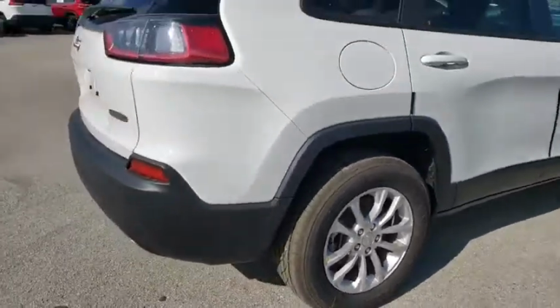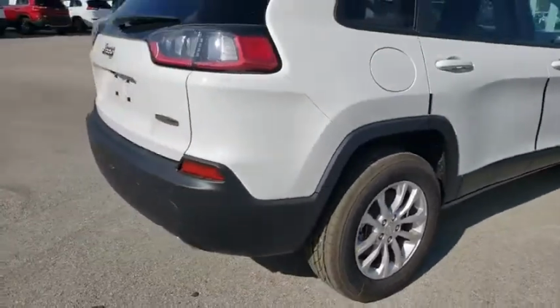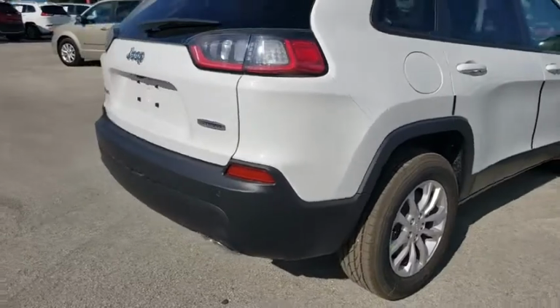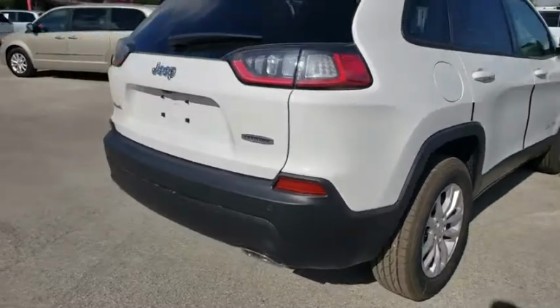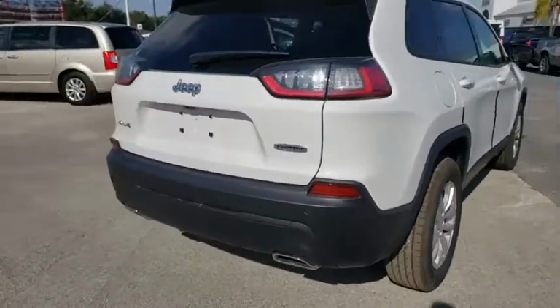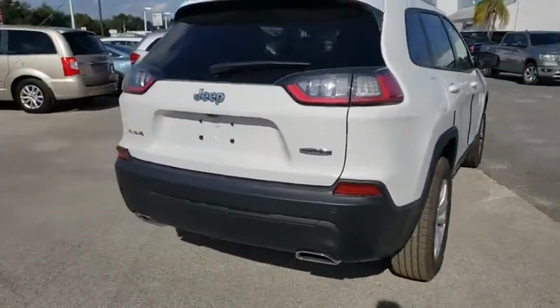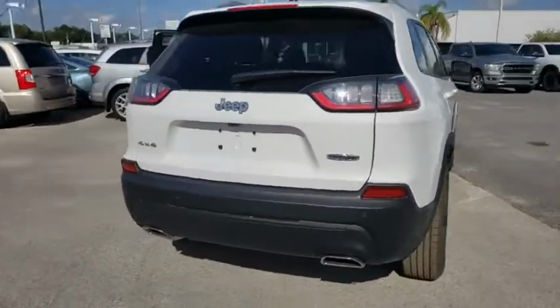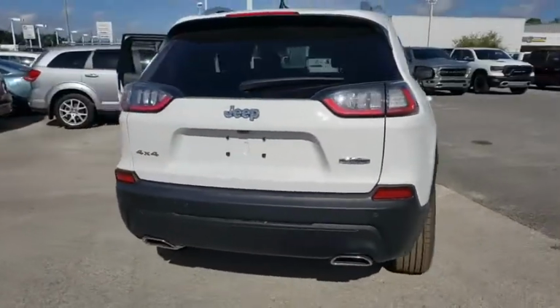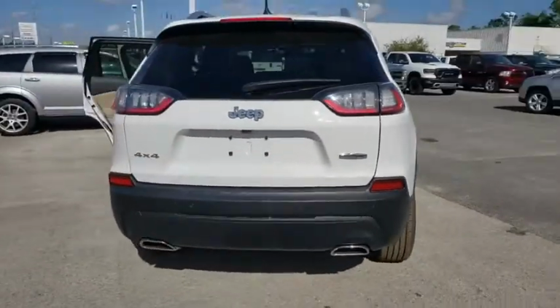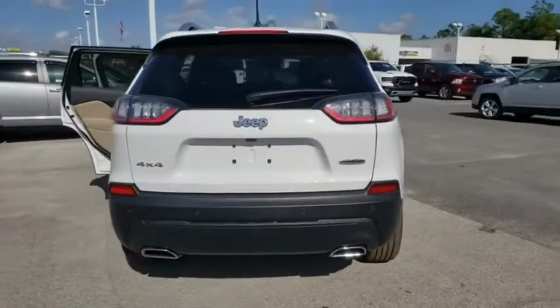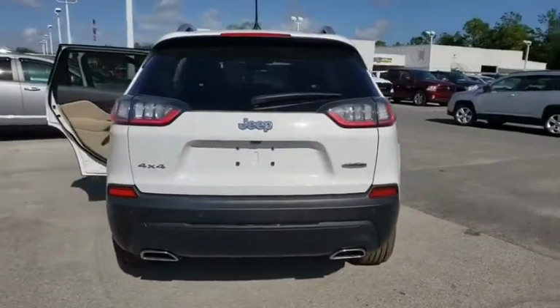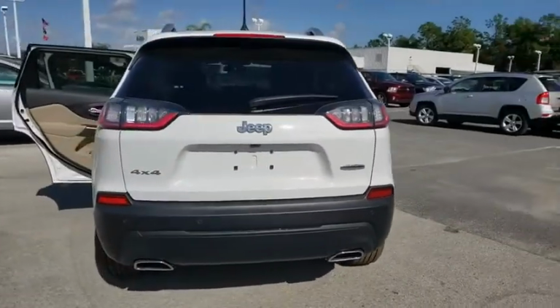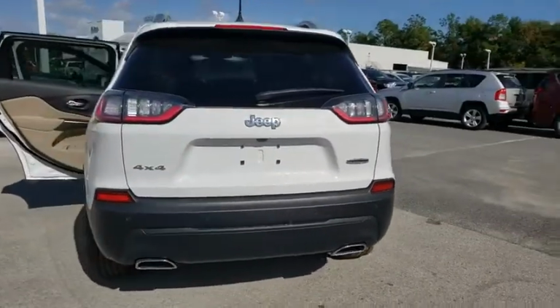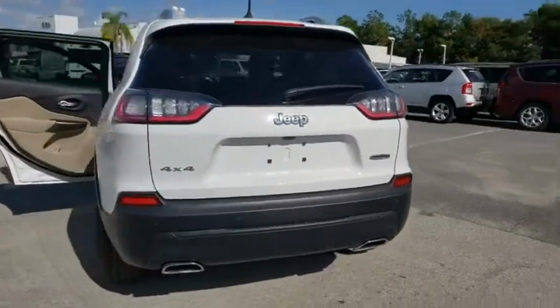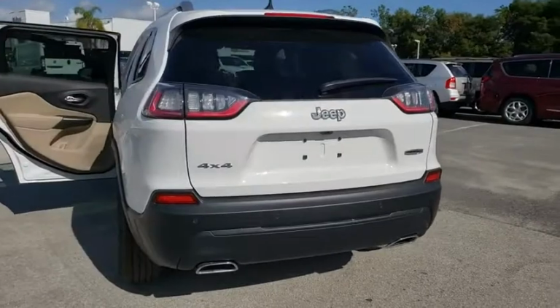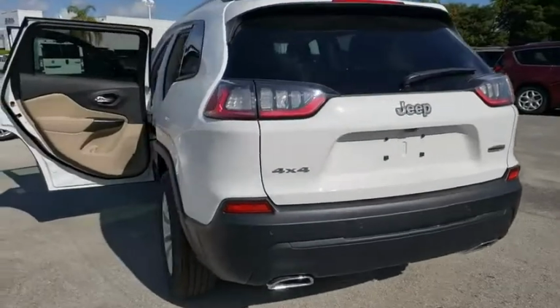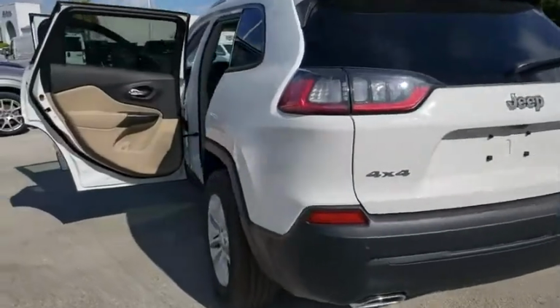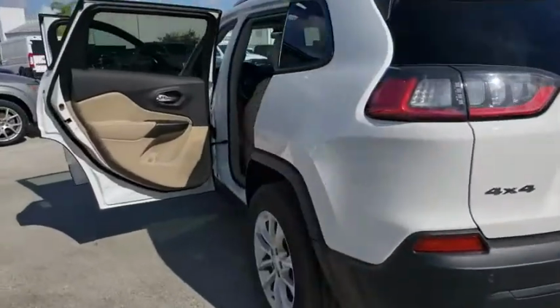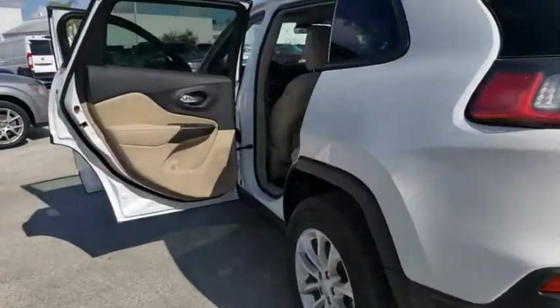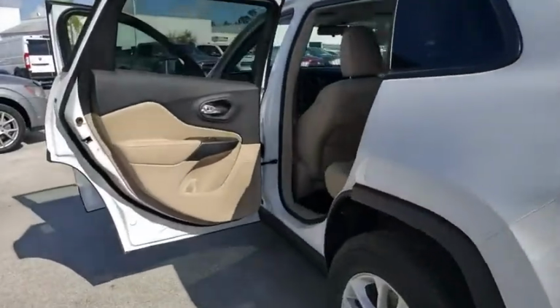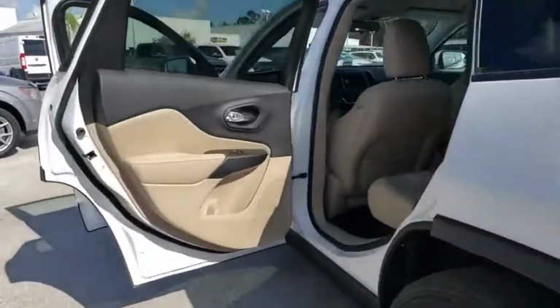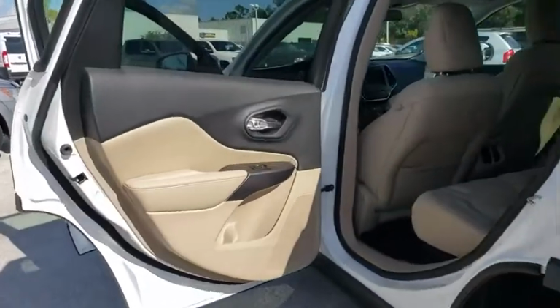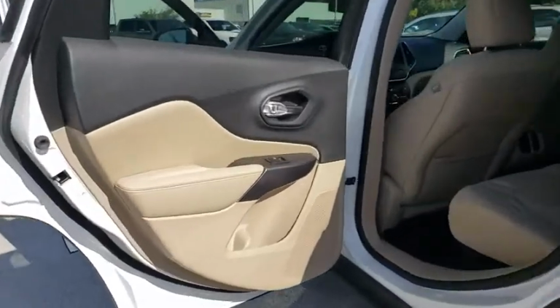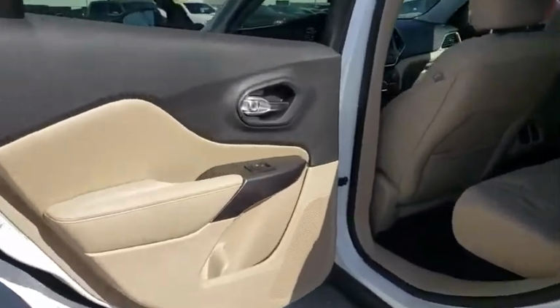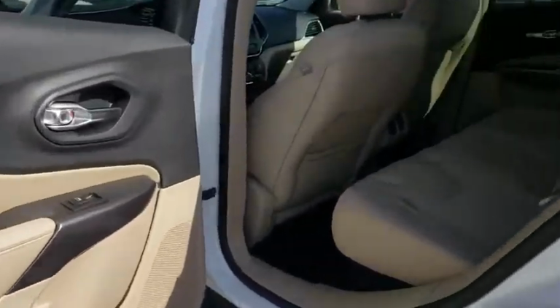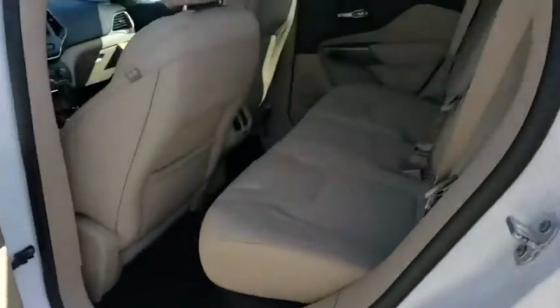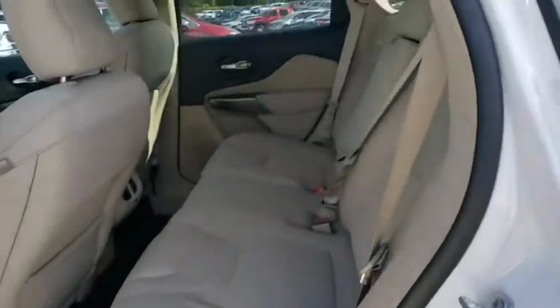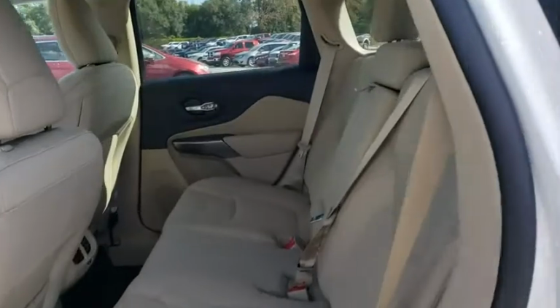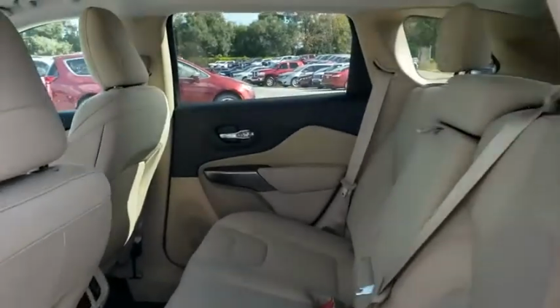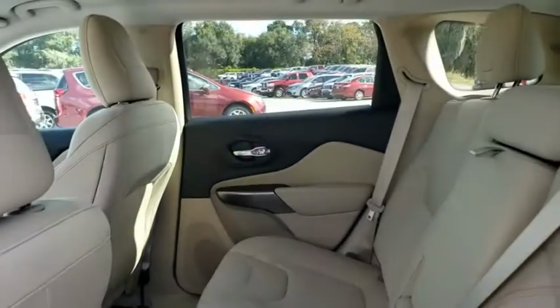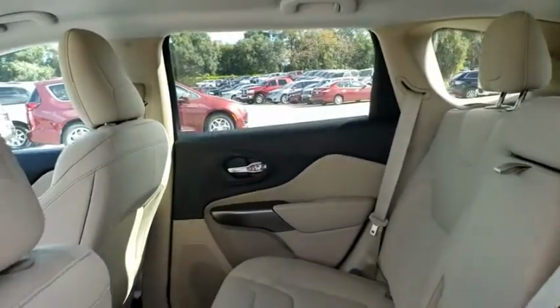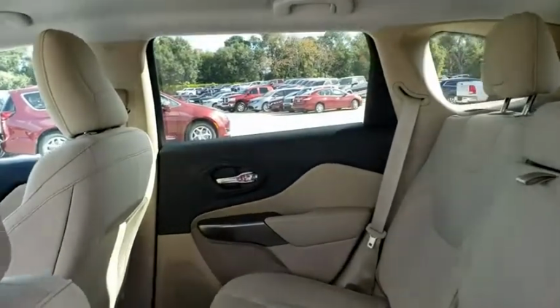Here are some of this vehicle's great options: backup camera, anti-lock braking system, keyless entry, traction control, stability control, Bluetooth, power steering, adjustable steering wheel, floor mats, four-wheel drive.